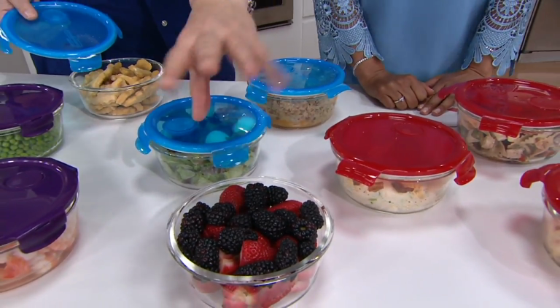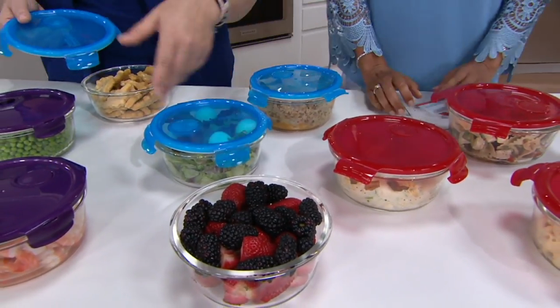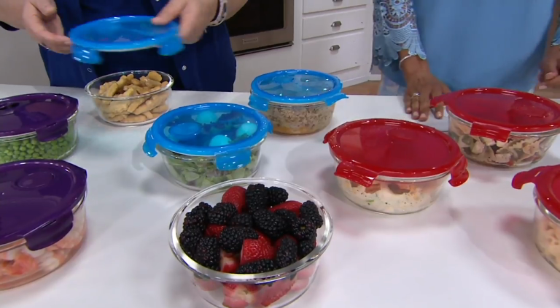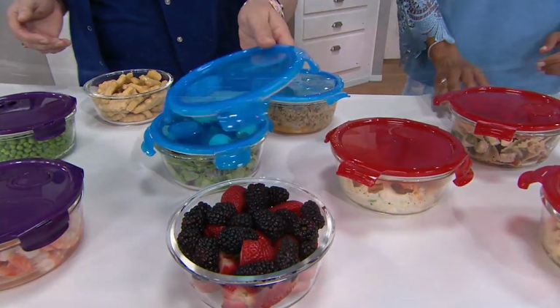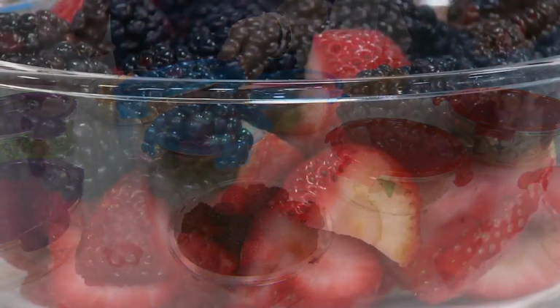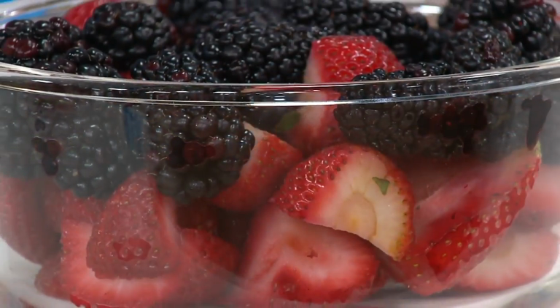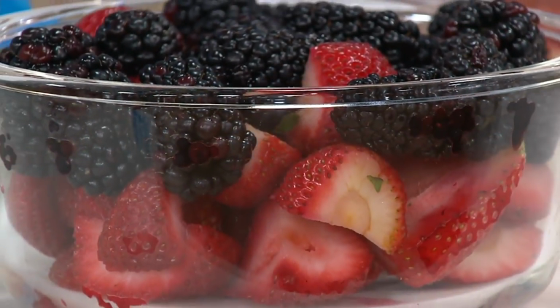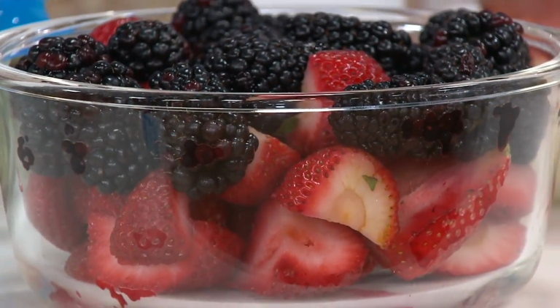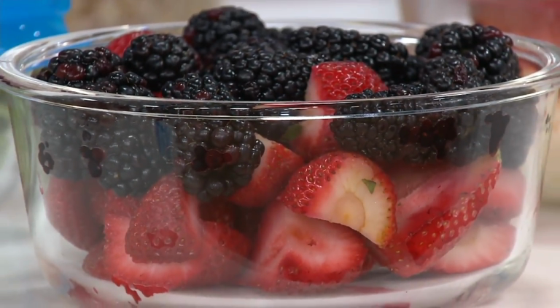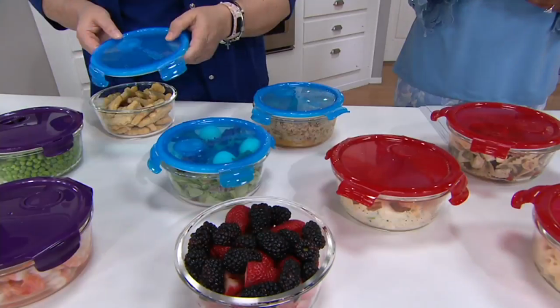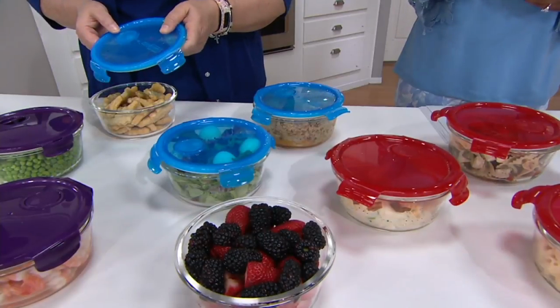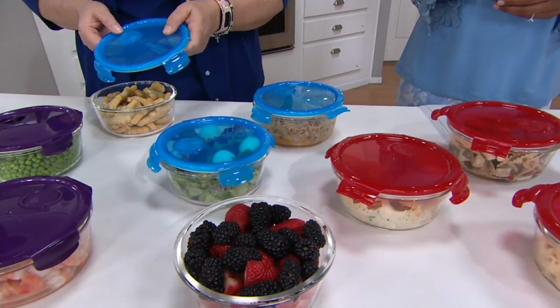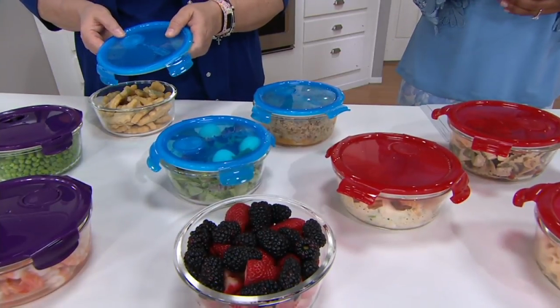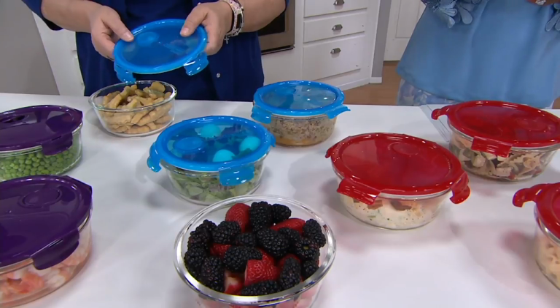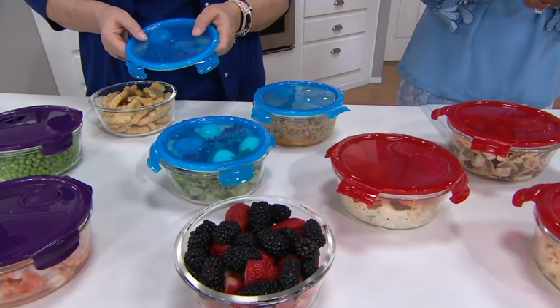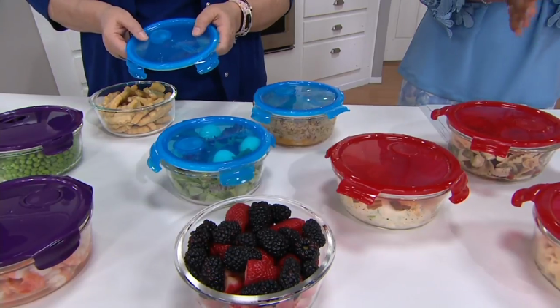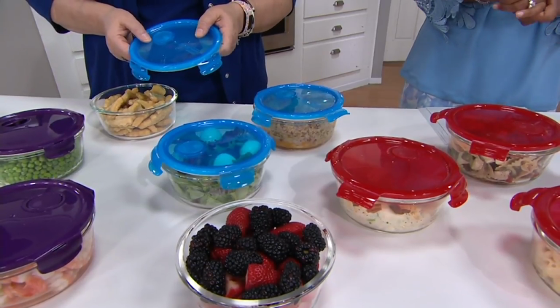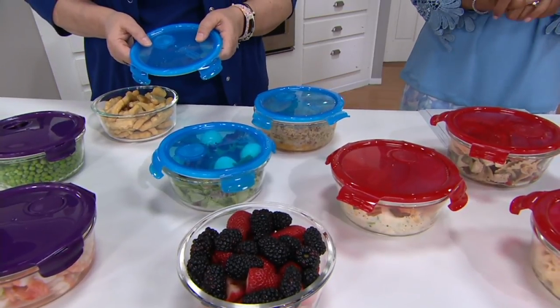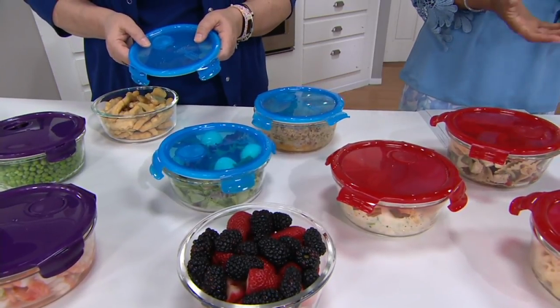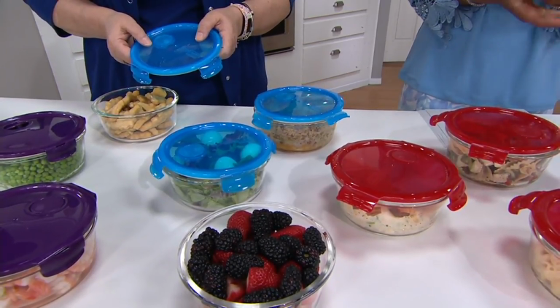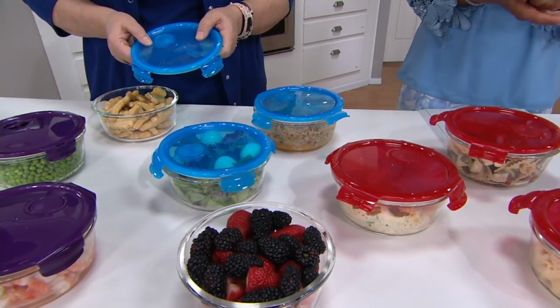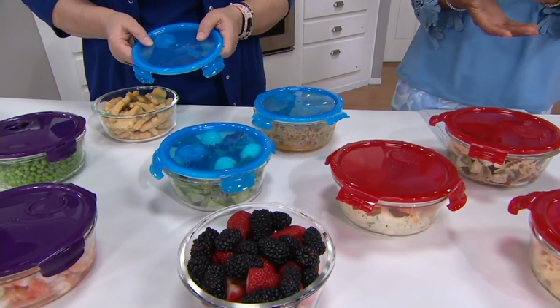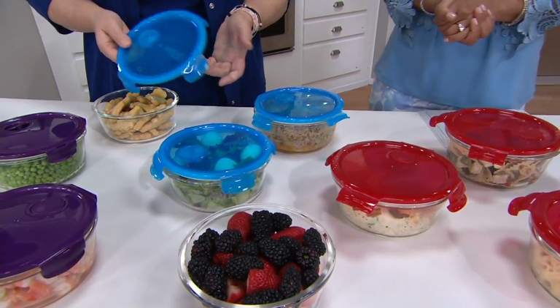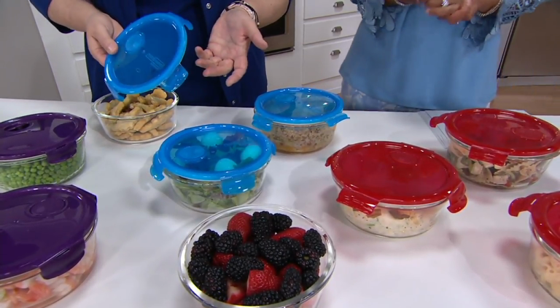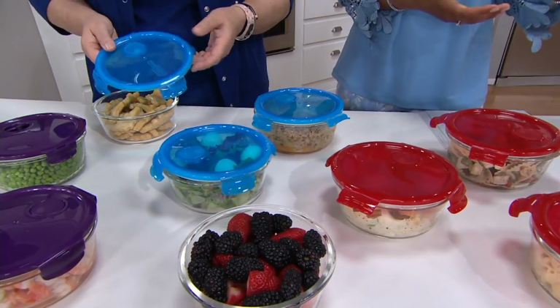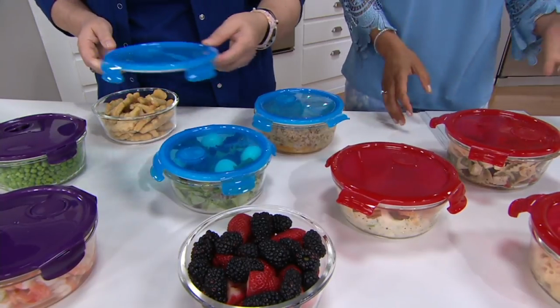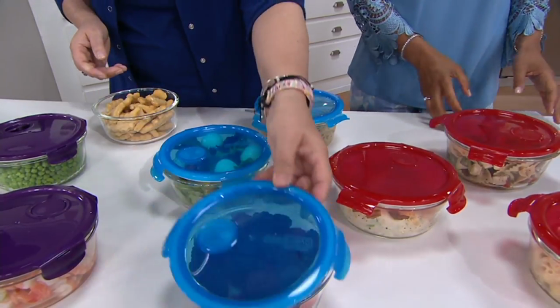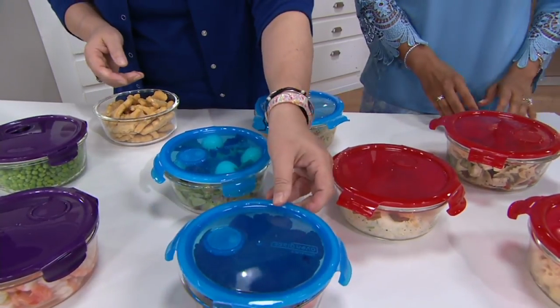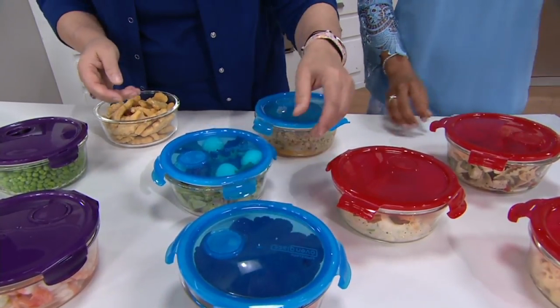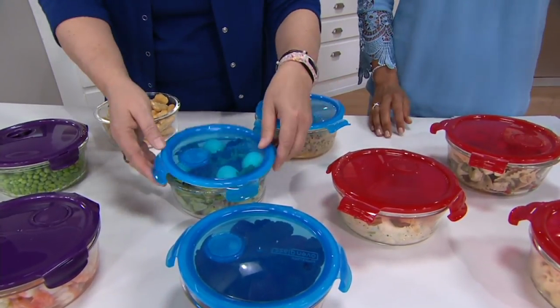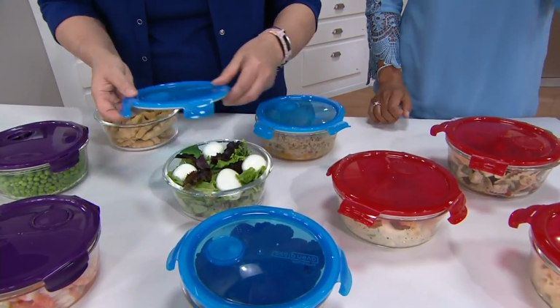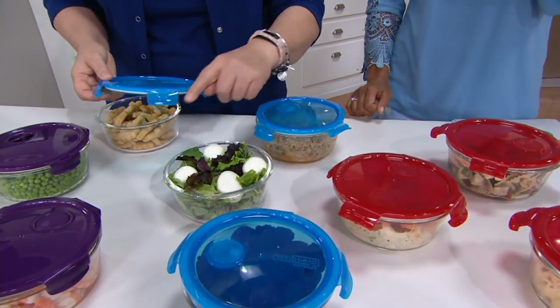Susan on Facebook says, 'Hi Rachel and Chris — I have lots of Lock and Lock and love them. I would only use these containers because they are the best.' Thank you so much, Susan — we appreciate you tuning in.